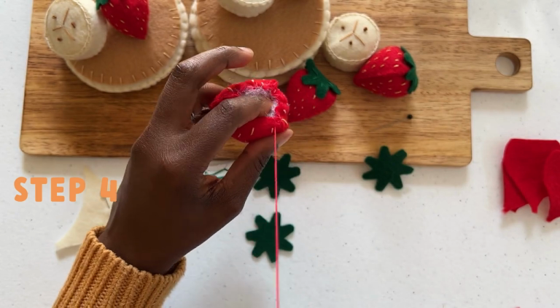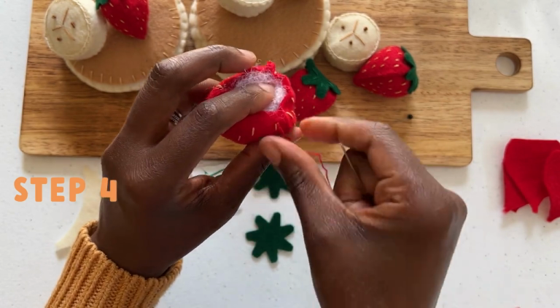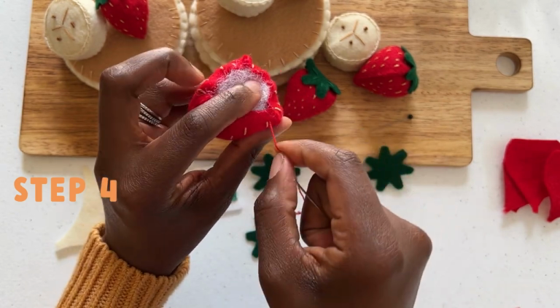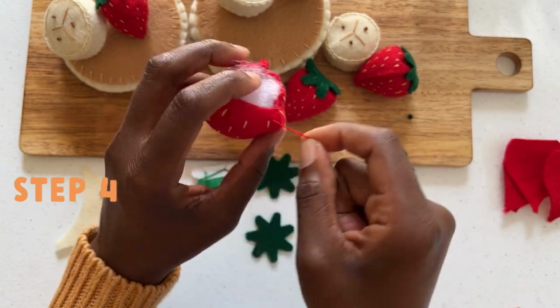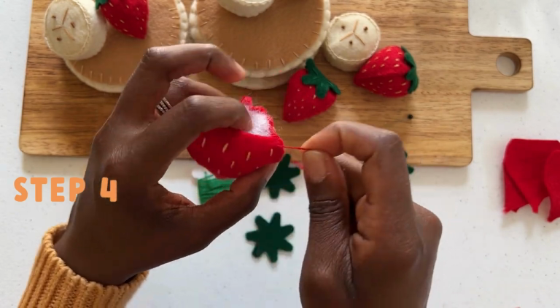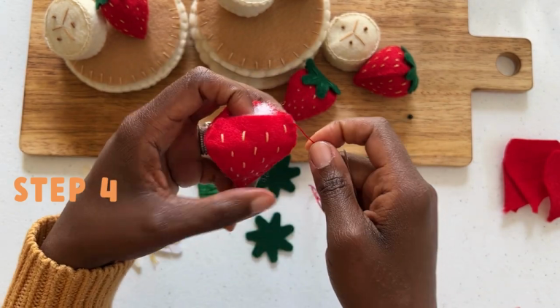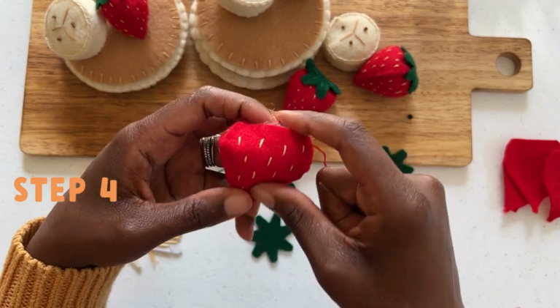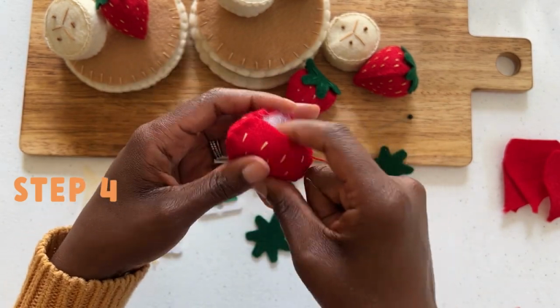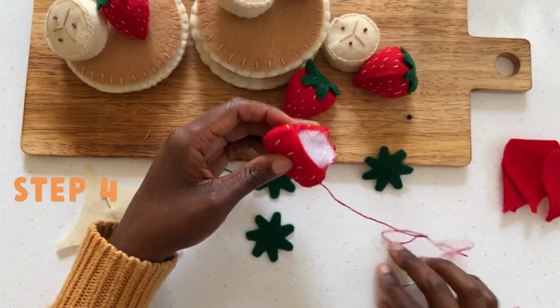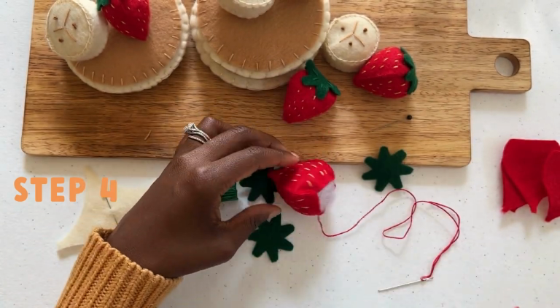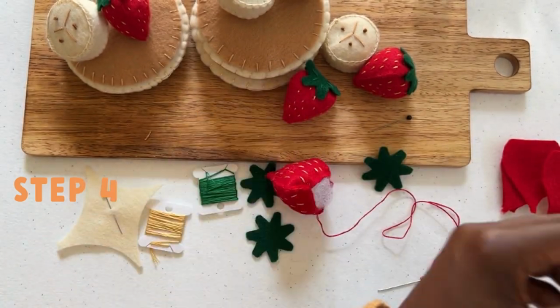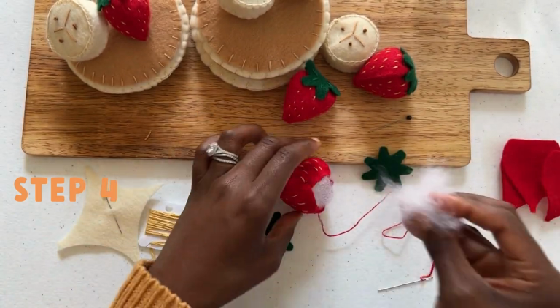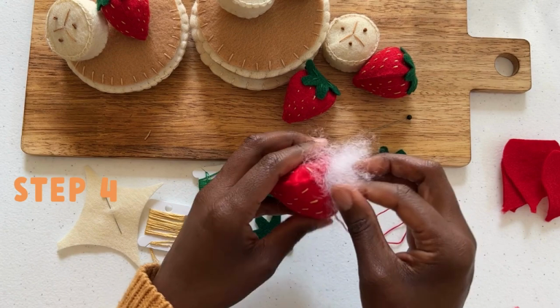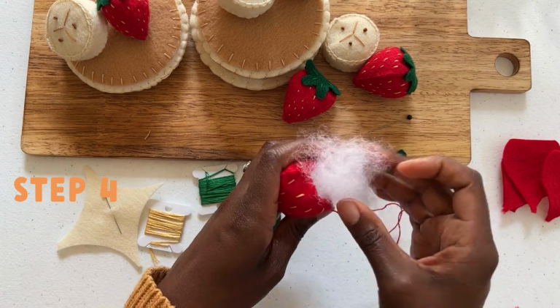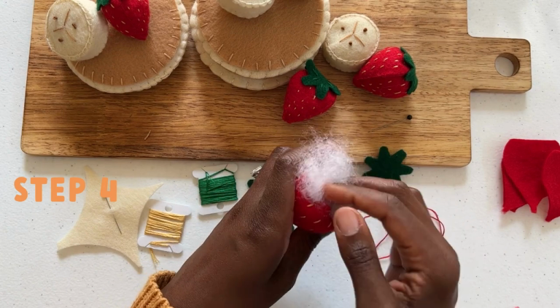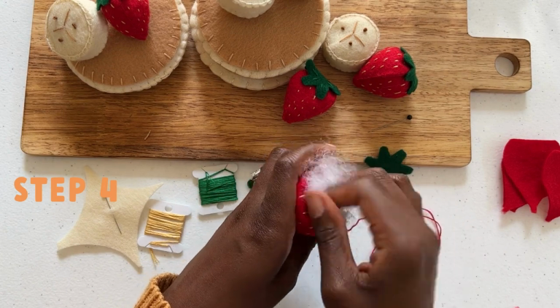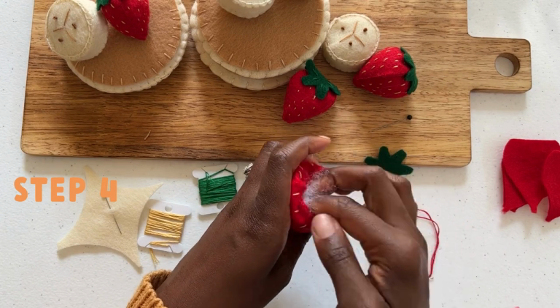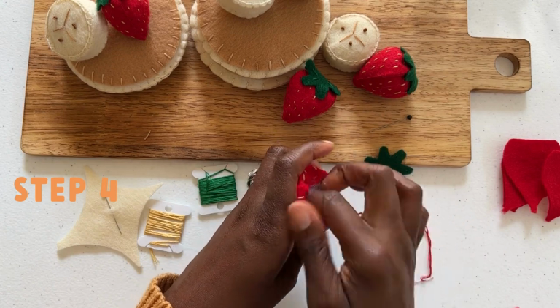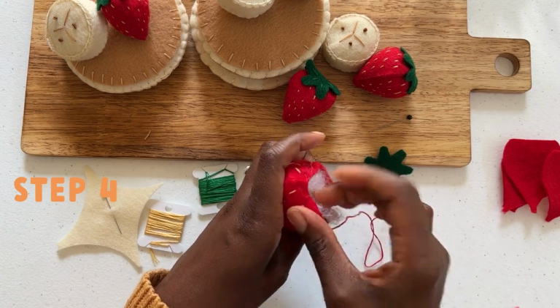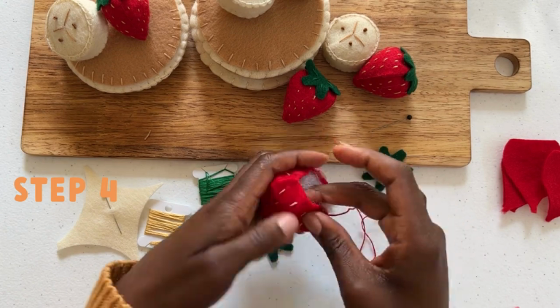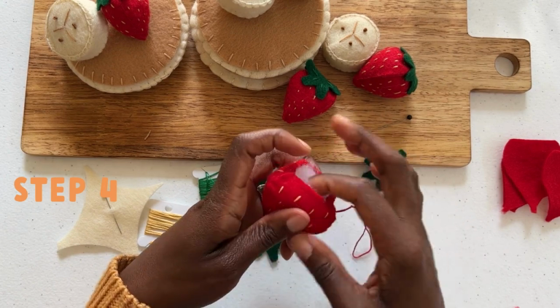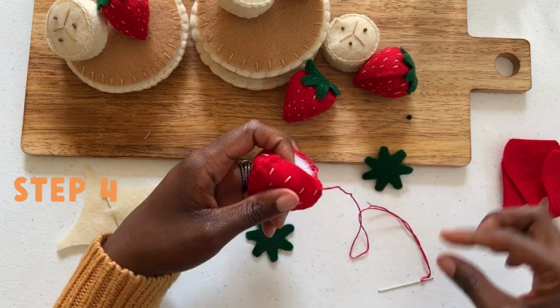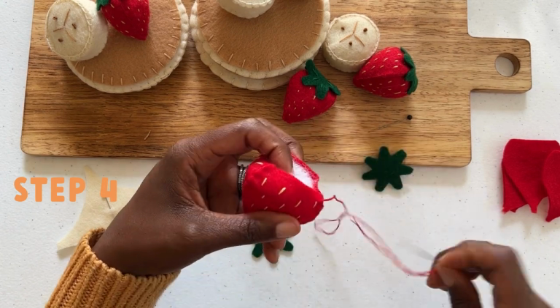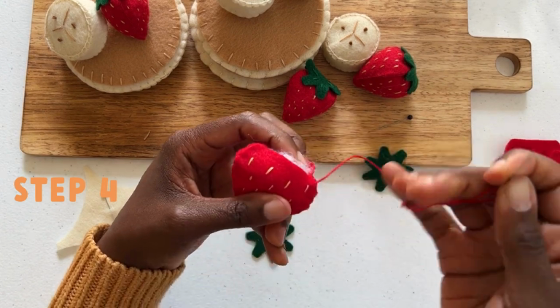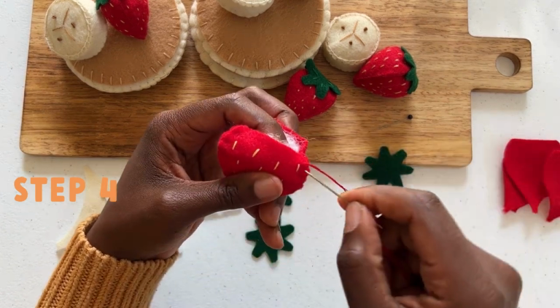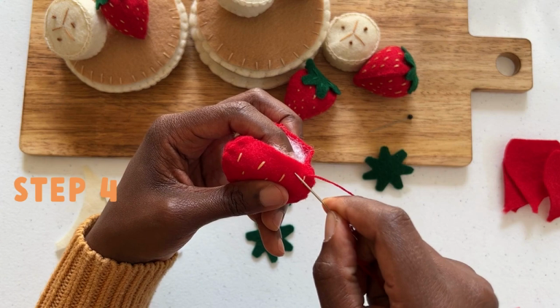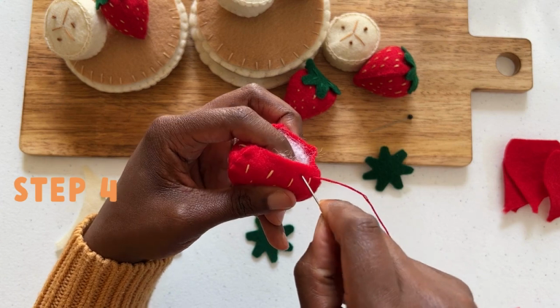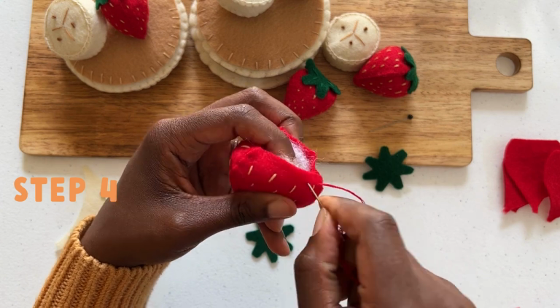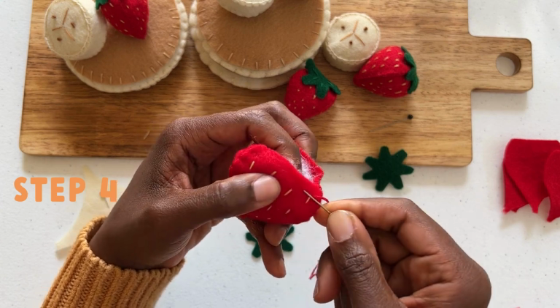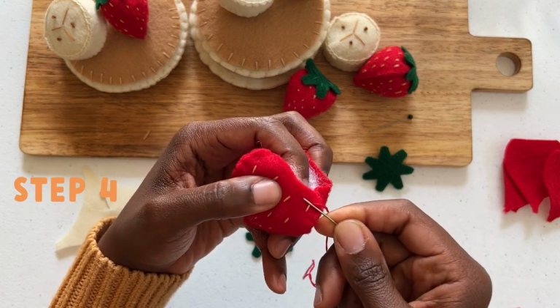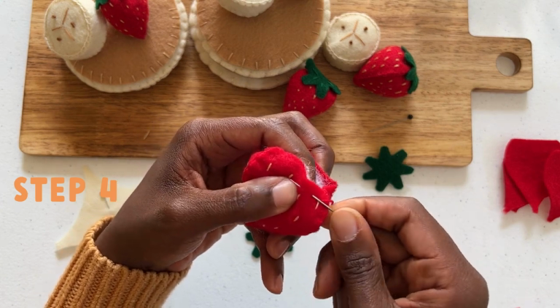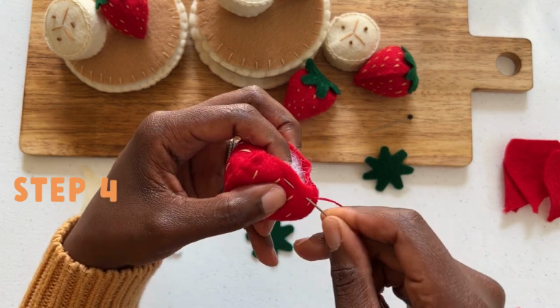Finish off by adding a knot: pick up a small amount of thread, hold the loop in one hand and insert your needle, wrapping the thread around three times. Pull the thread through and you will notice you have made a secure knot.